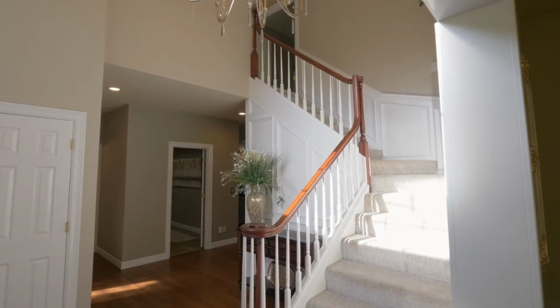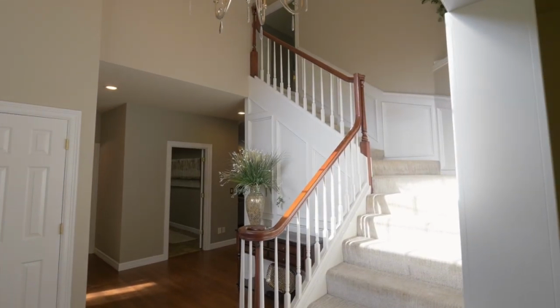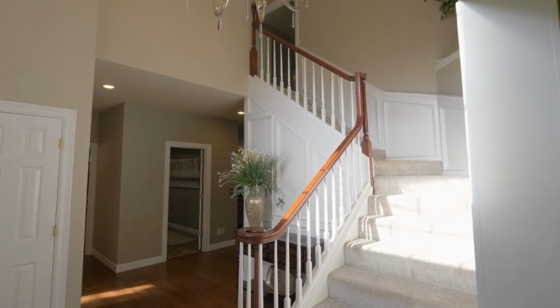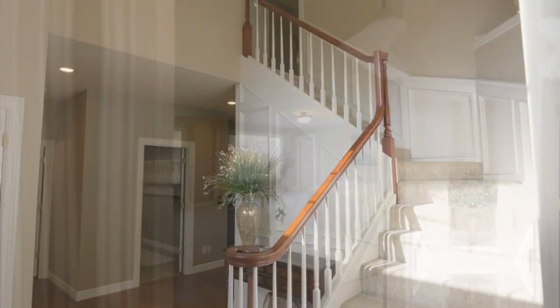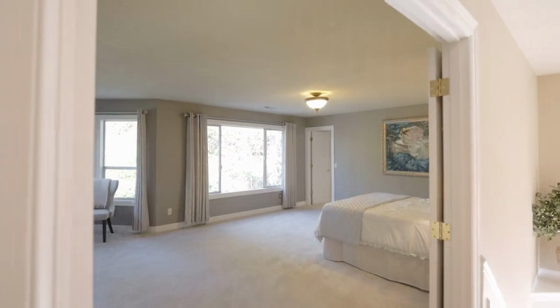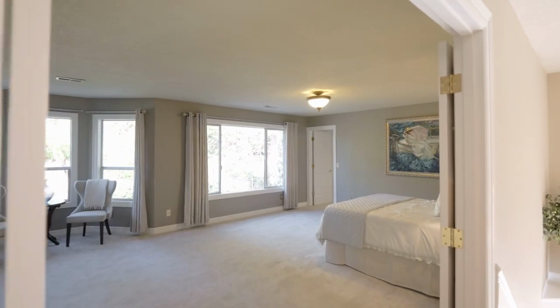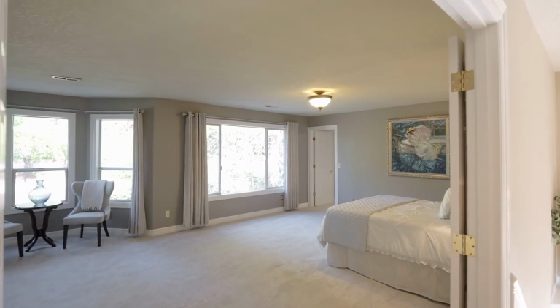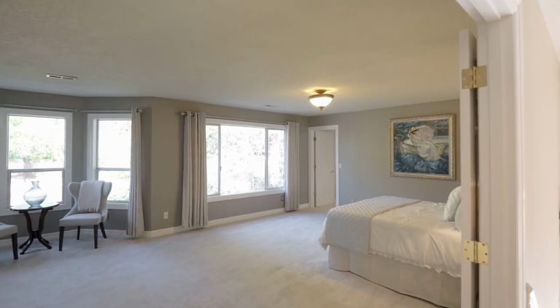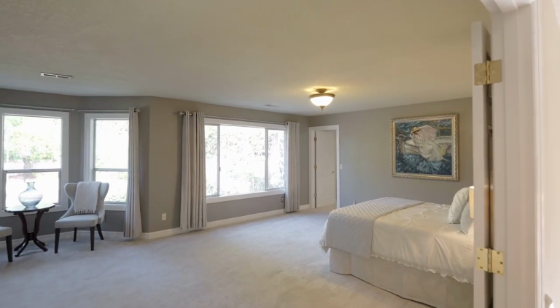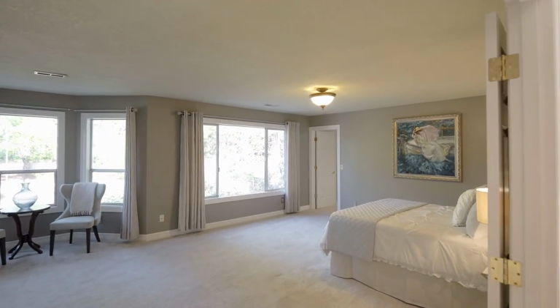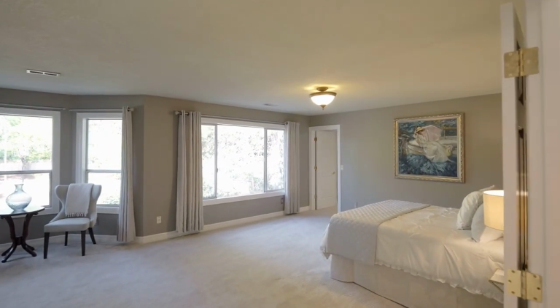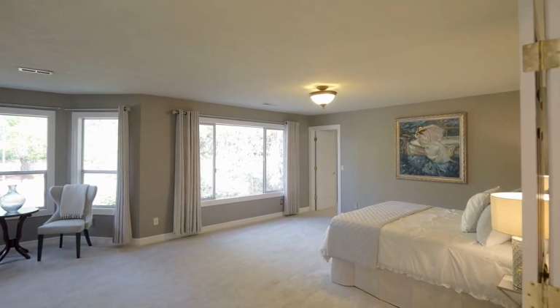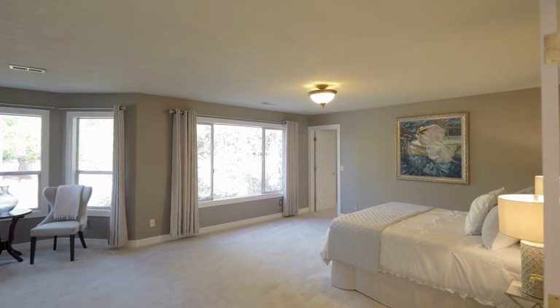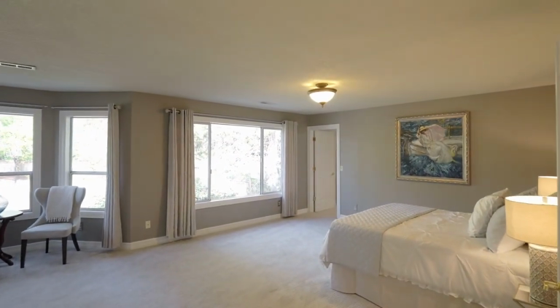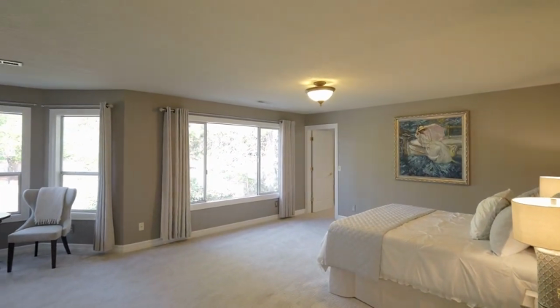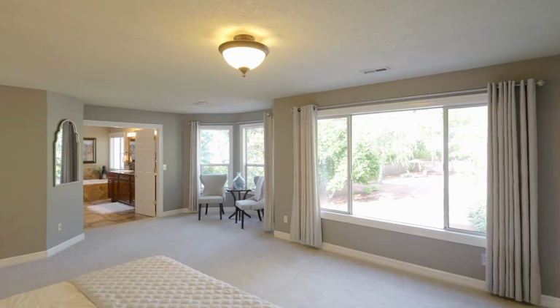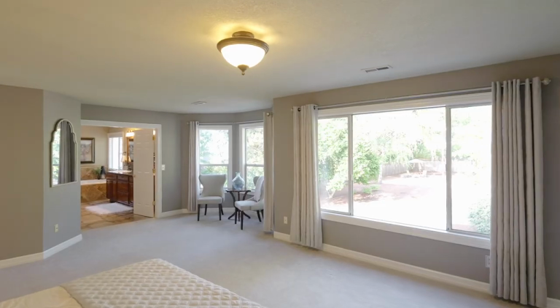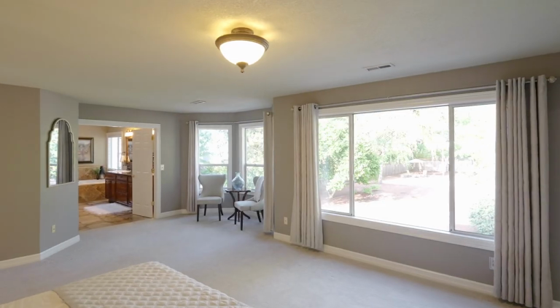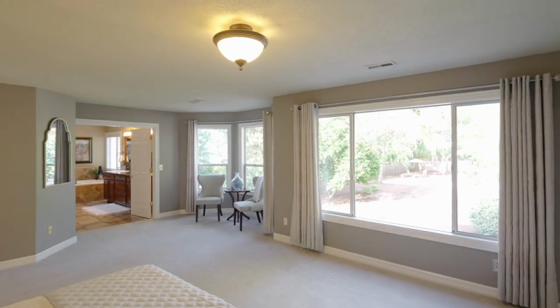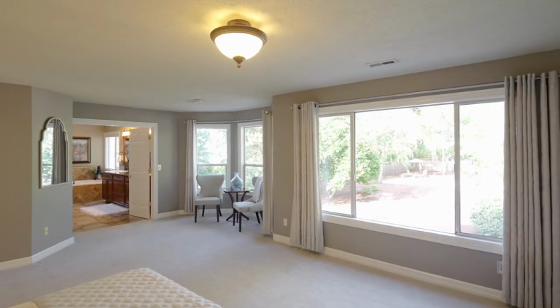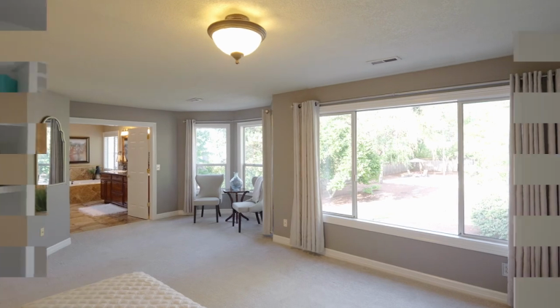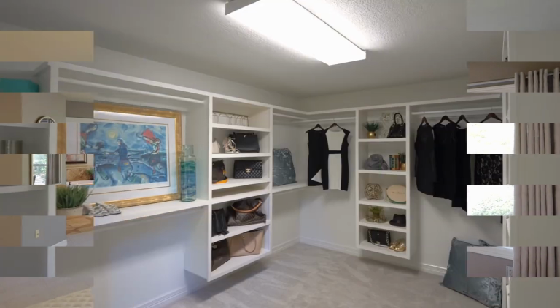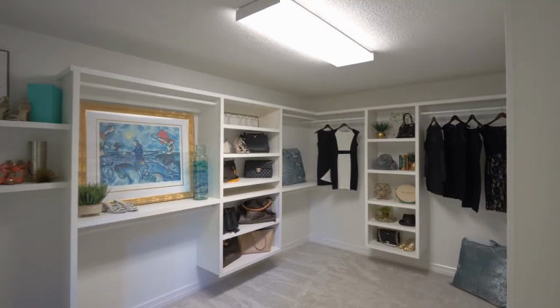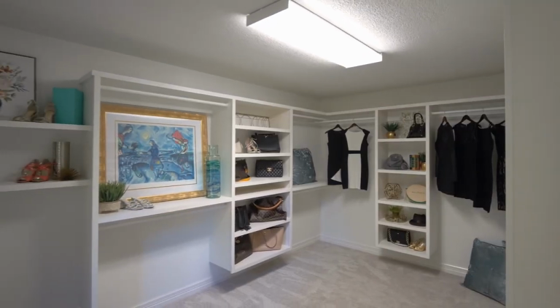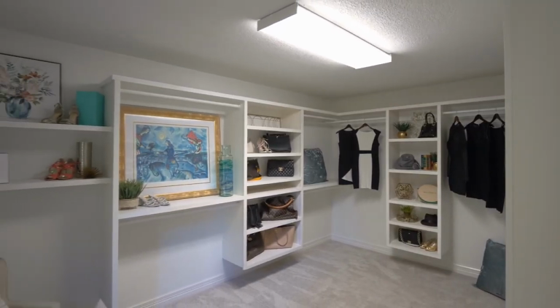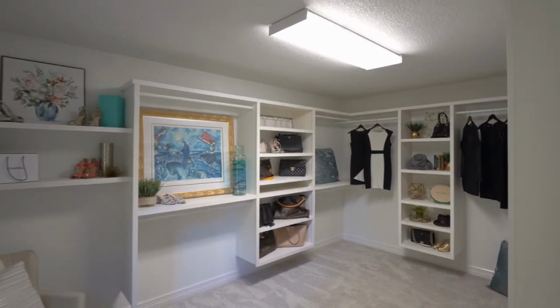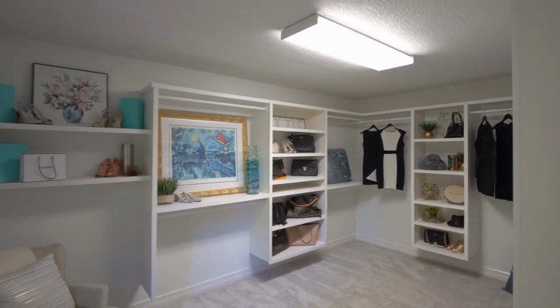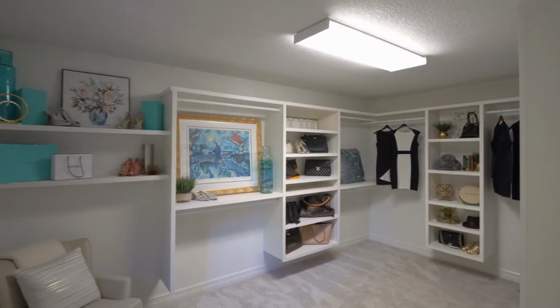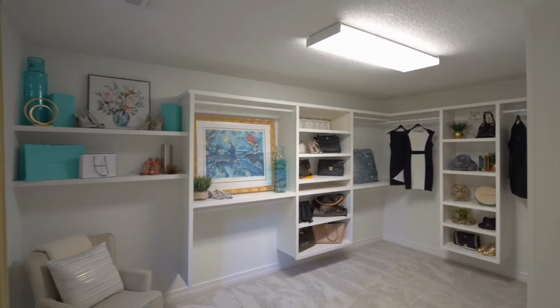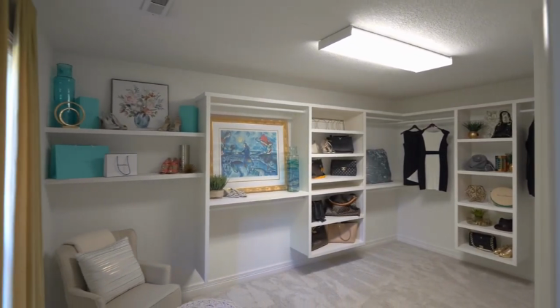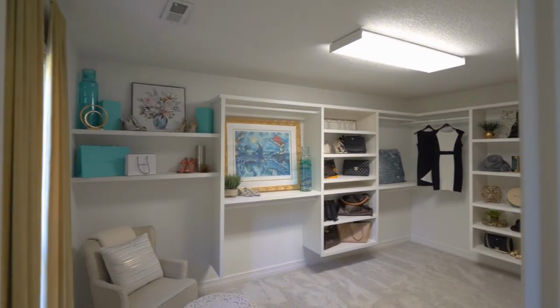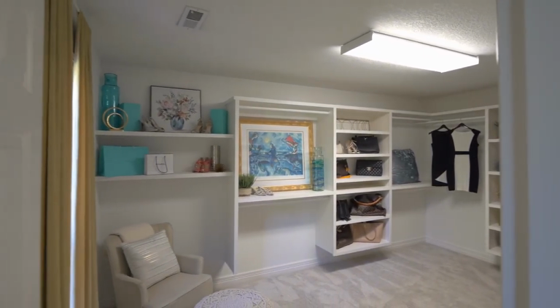Upstairs, discover an extraordinary 22-by-18-foot primary suite — an expansive haven with two set-apart walk-in organized dream closets.